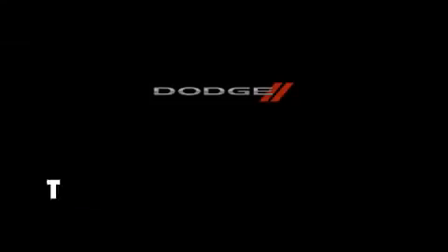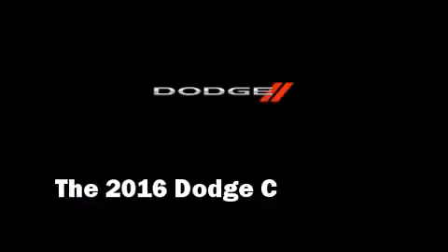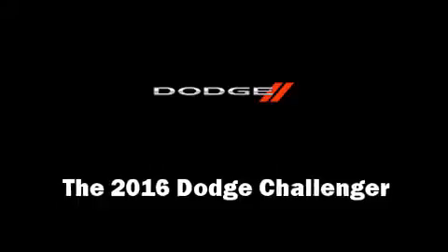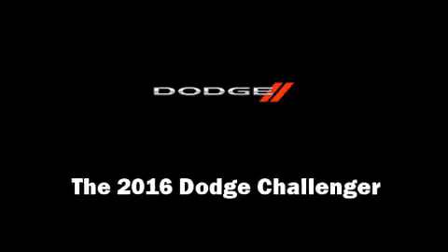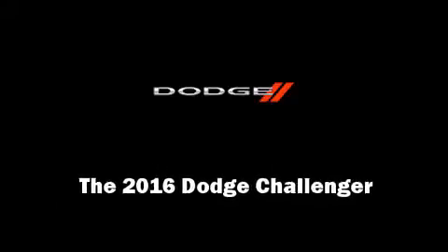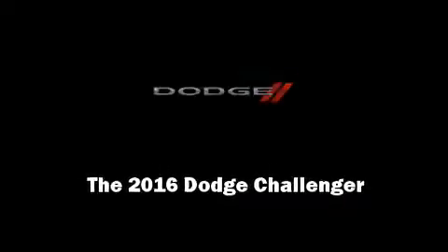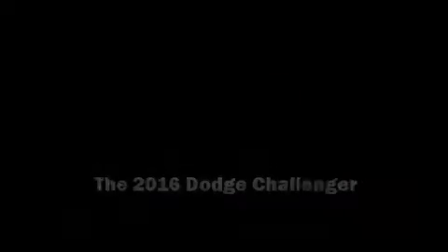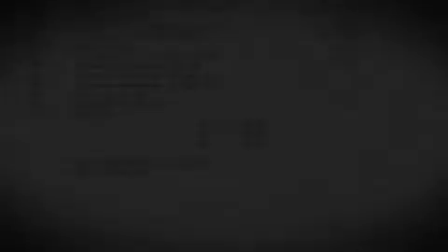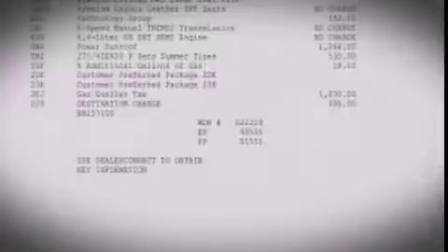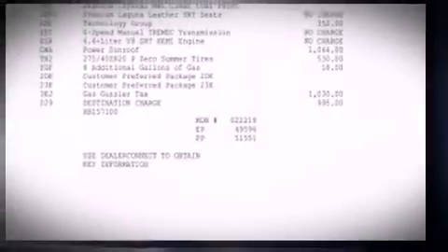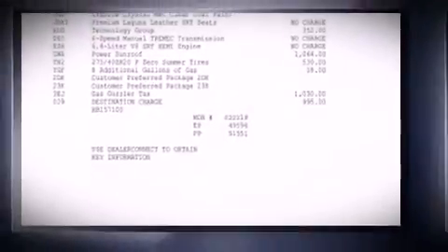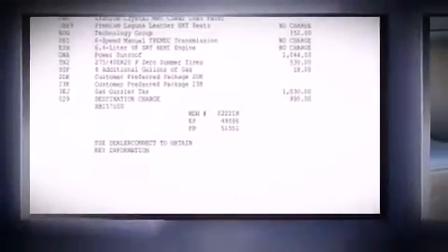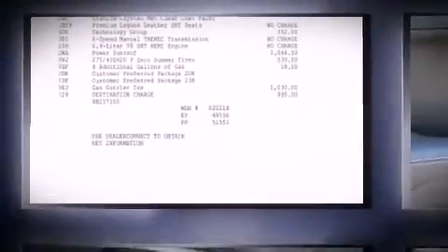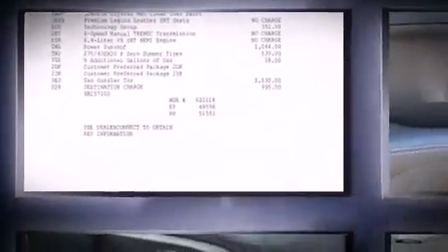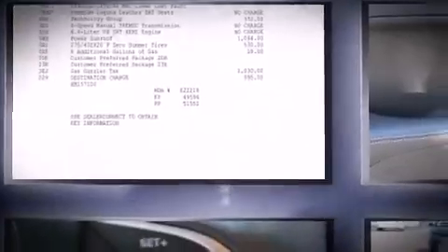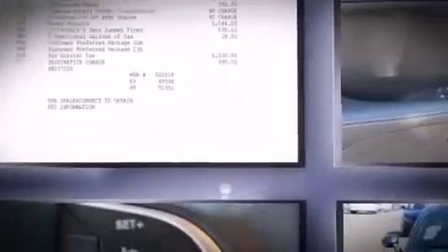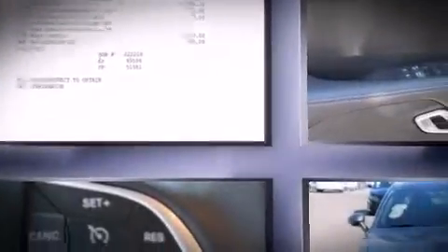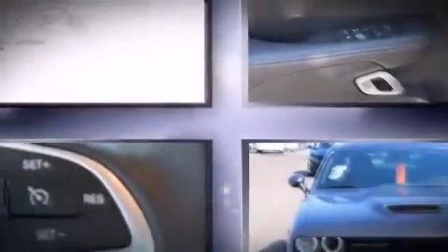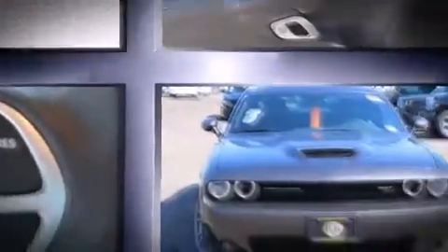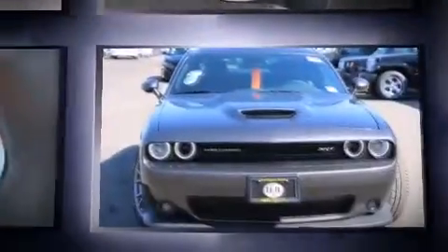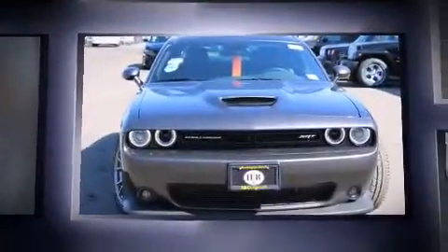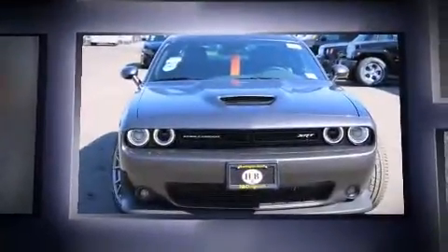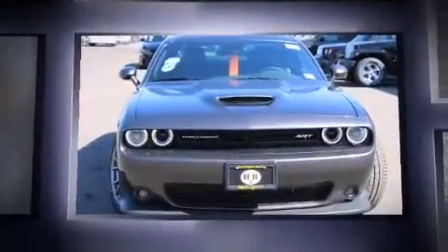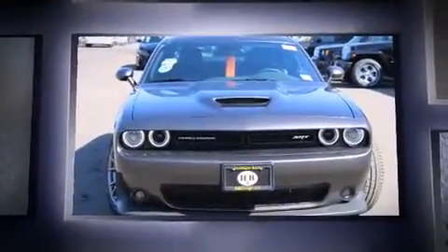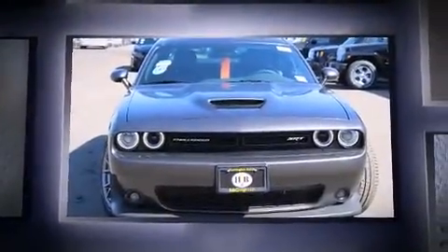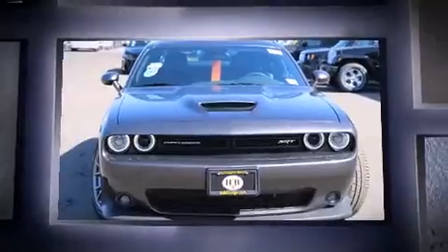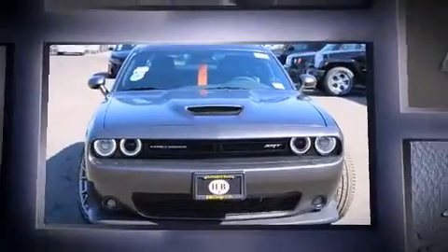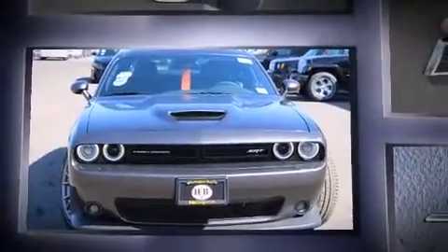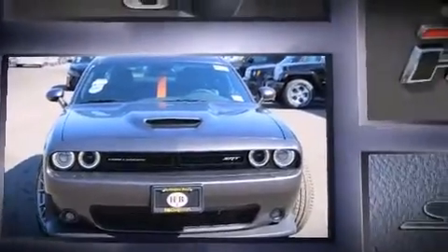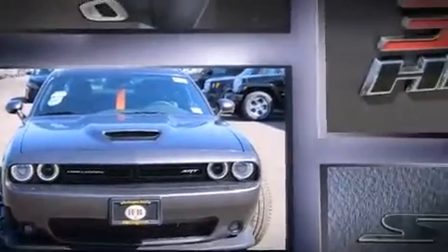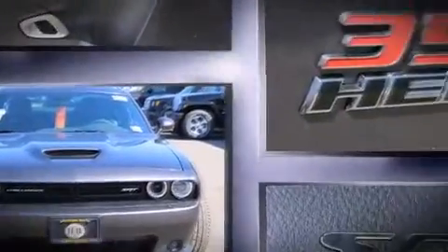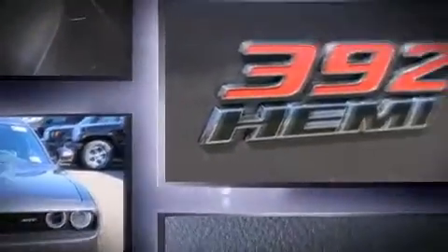Introducing the 2016 Dodge Challenger. This two-door, five-passenger coupe leads among competitors in its segment. Dodge made sure to keep road handling and sportiness at the top of its priority list.